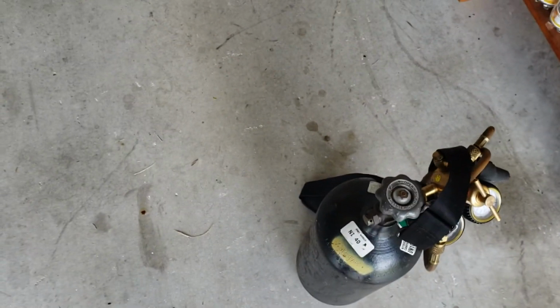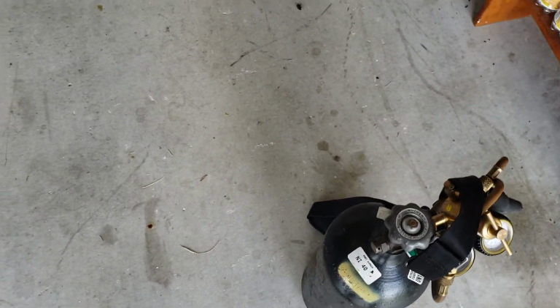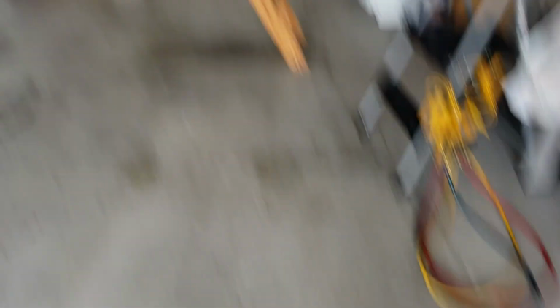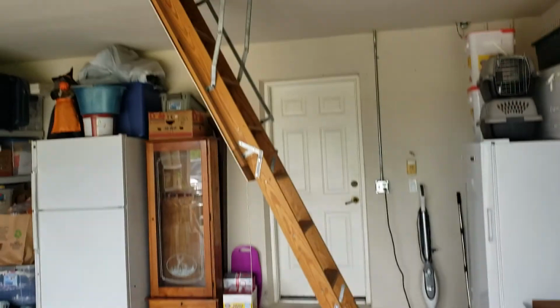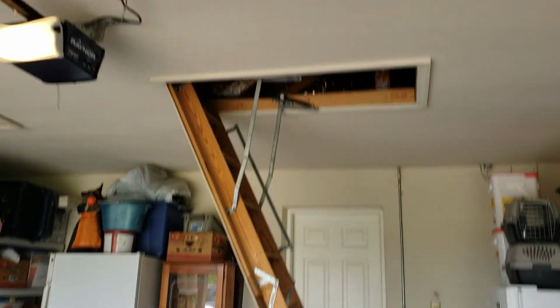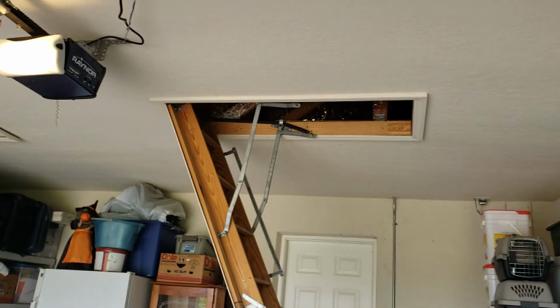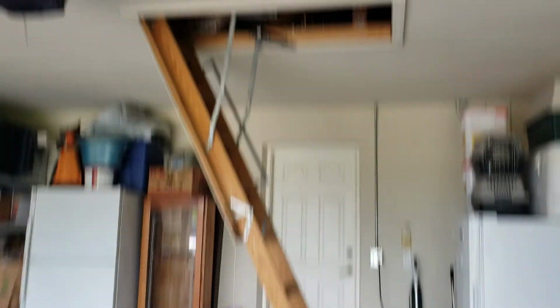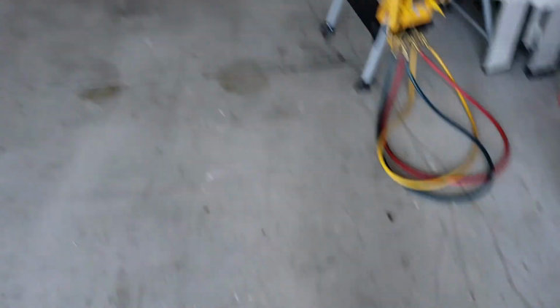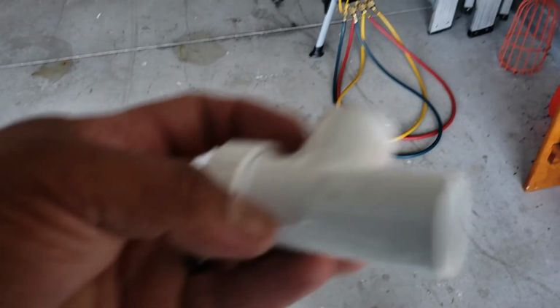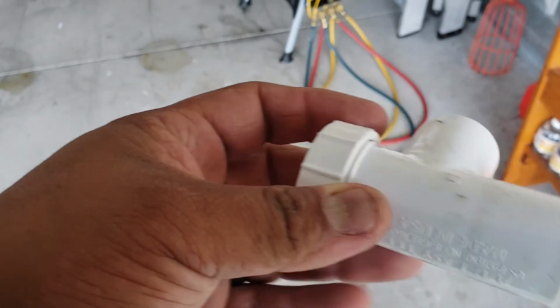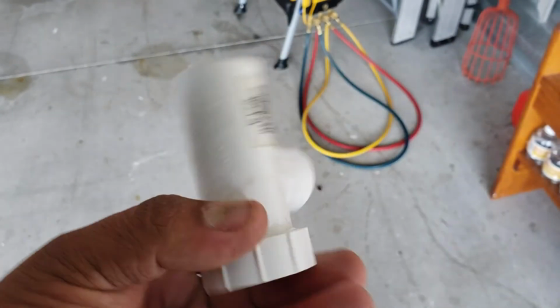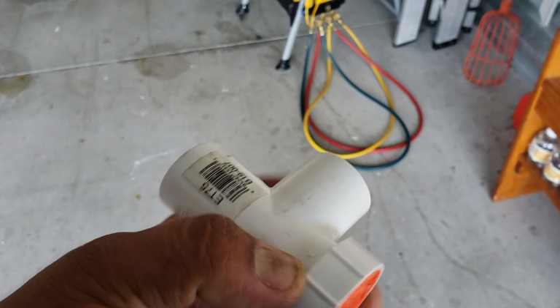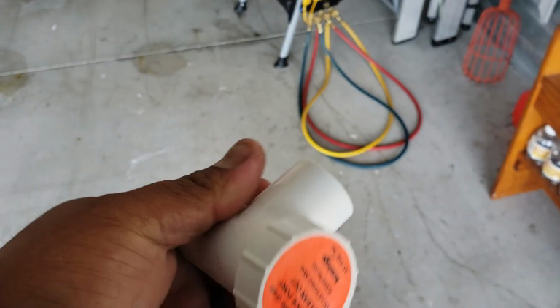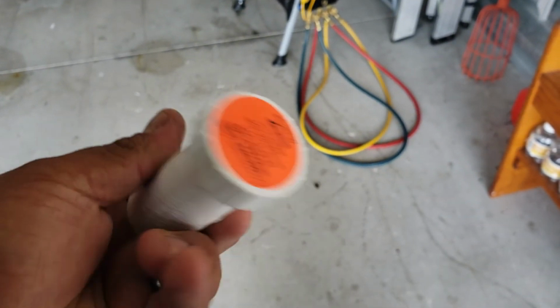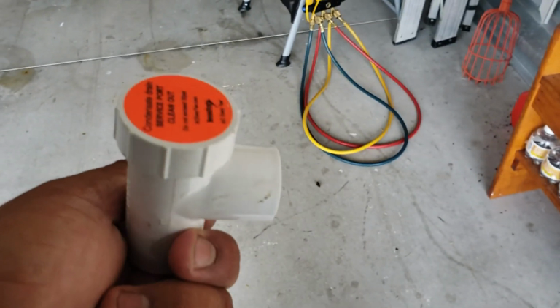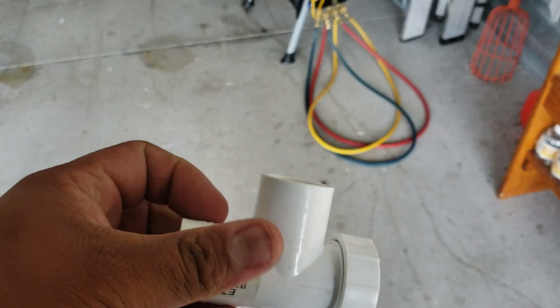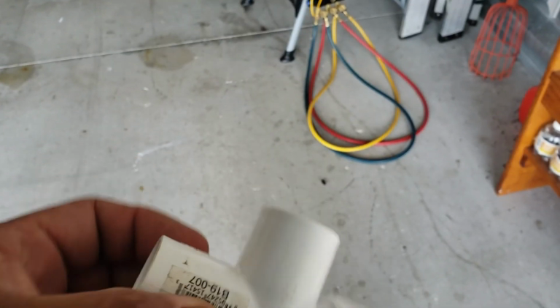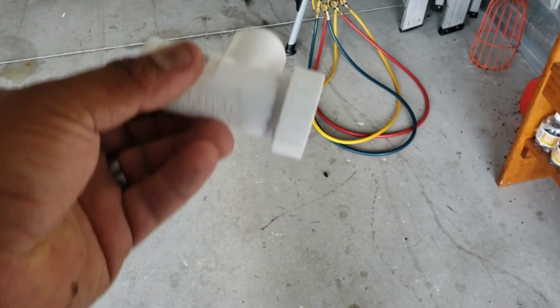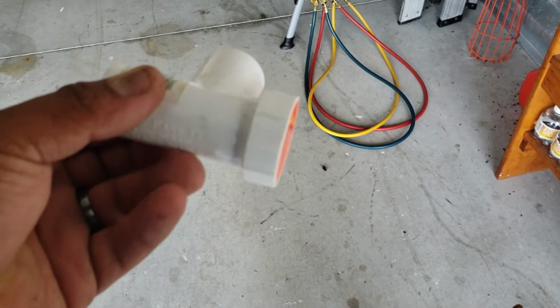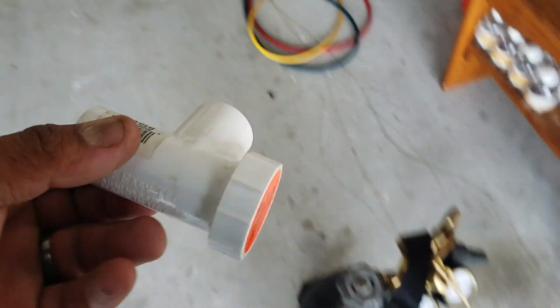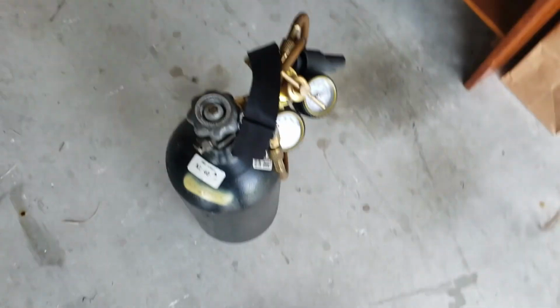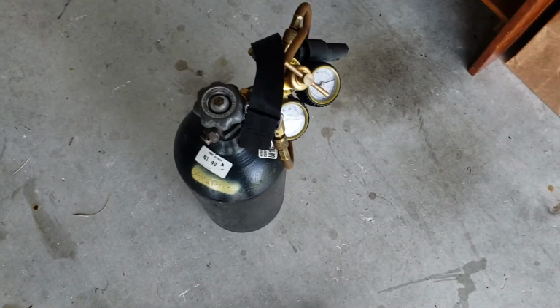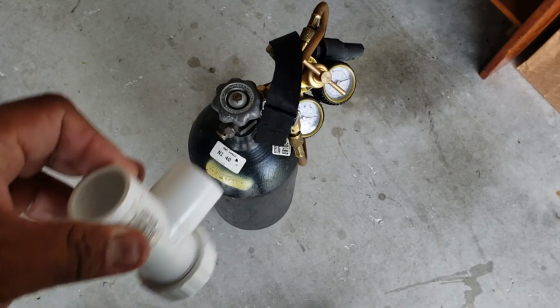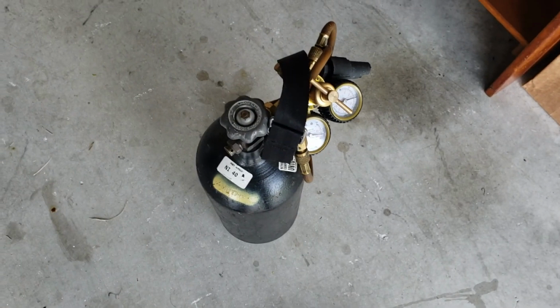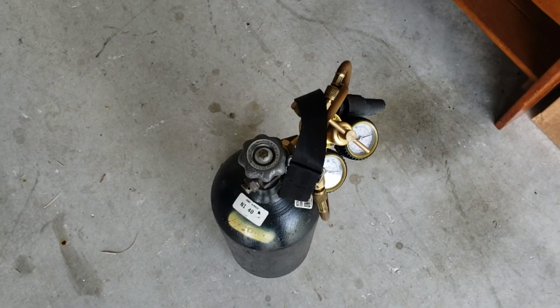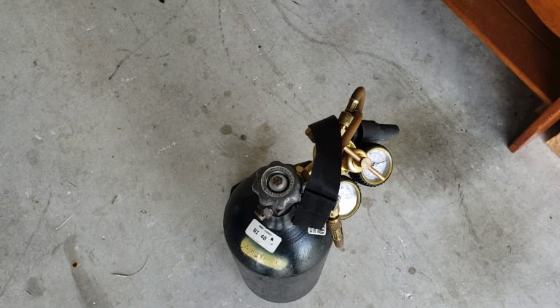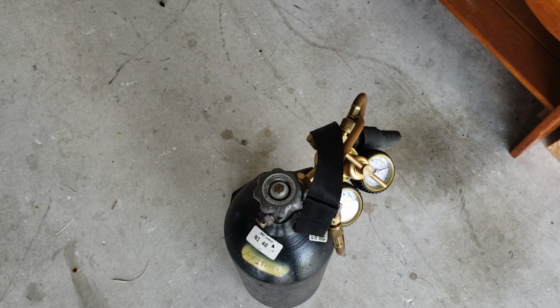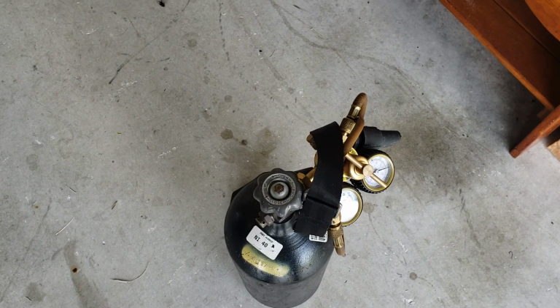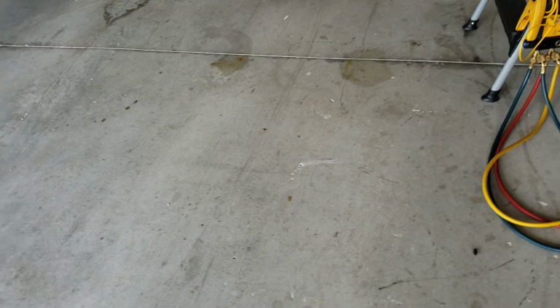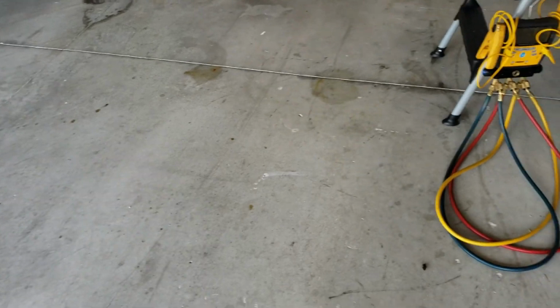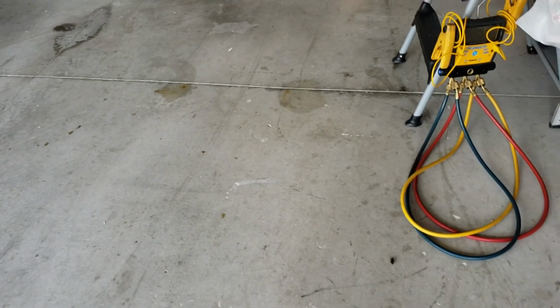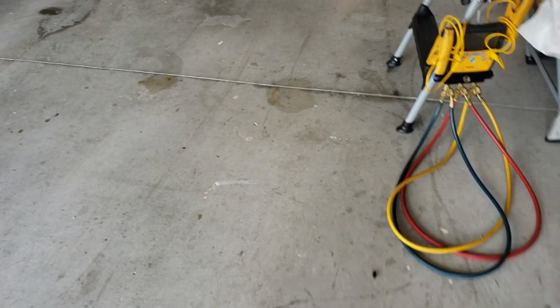So we're going to go up there and install this EZ-T fitting, put it in, and then we're going to blow it out with the nitrogen. Let's go upstairs.